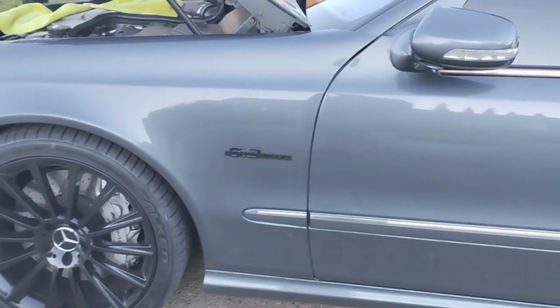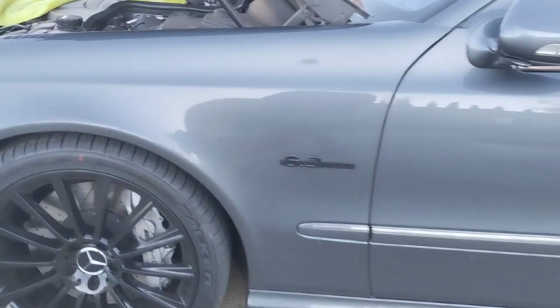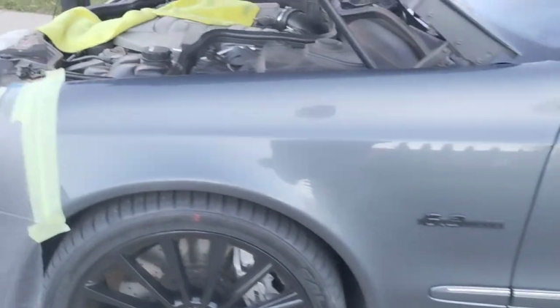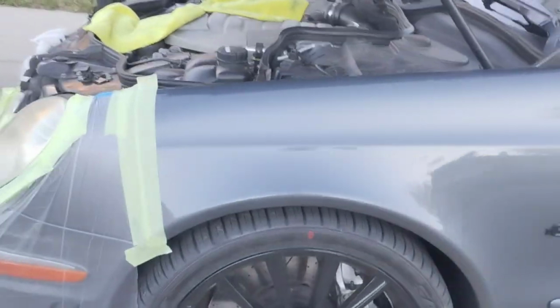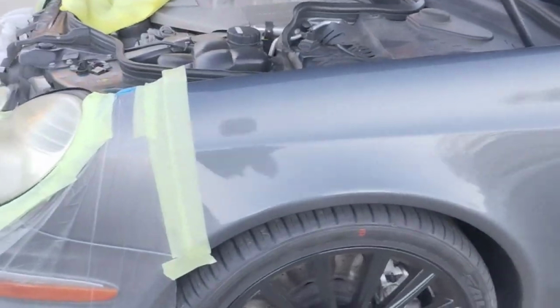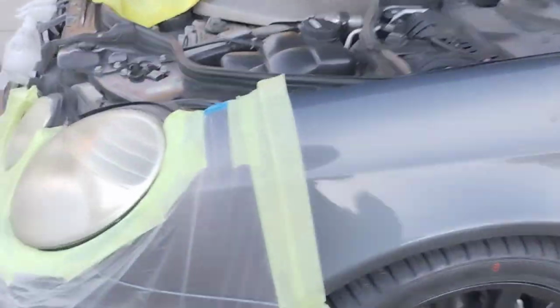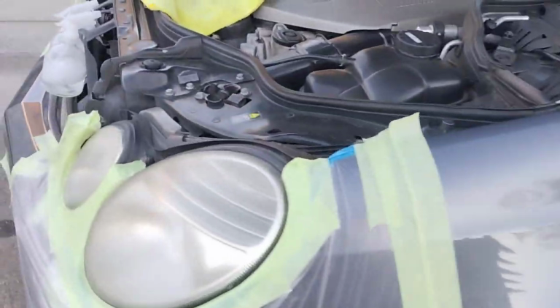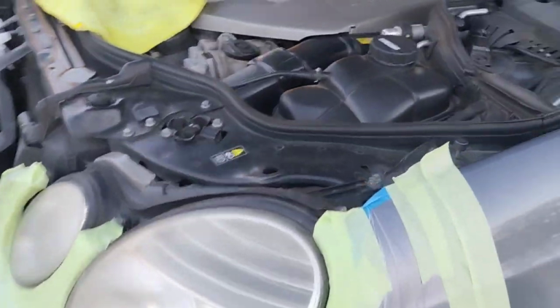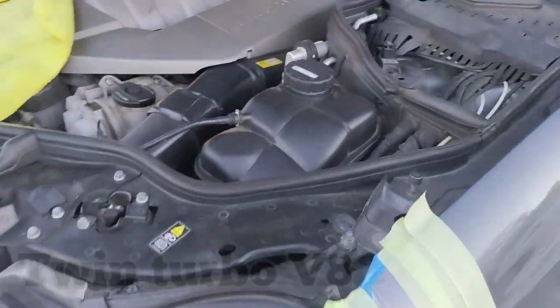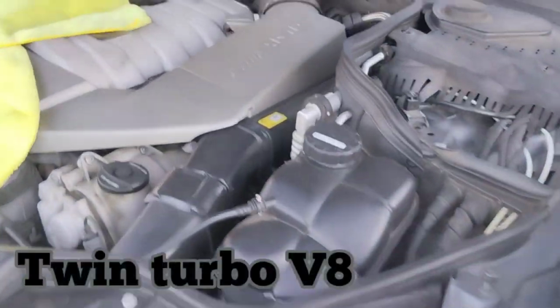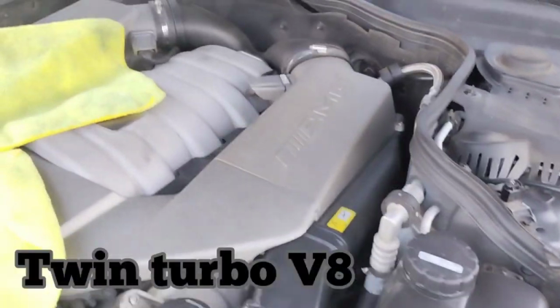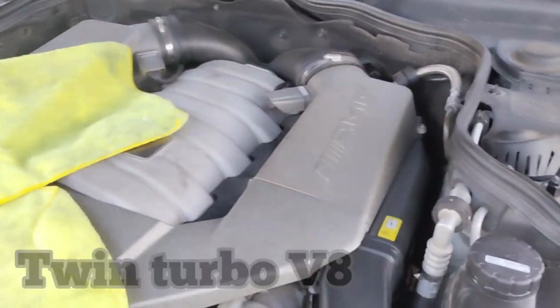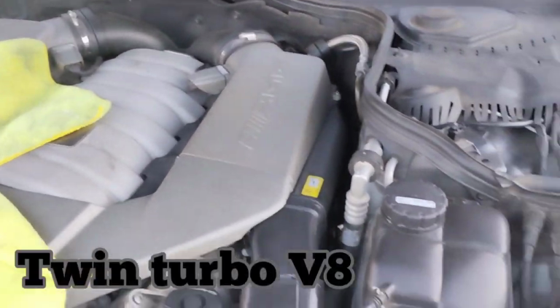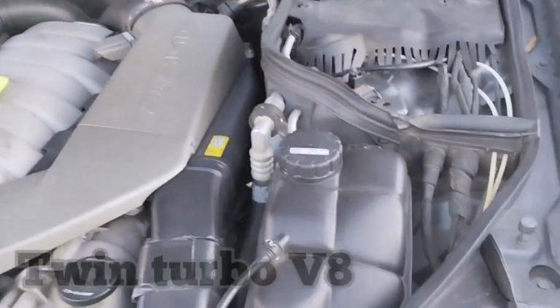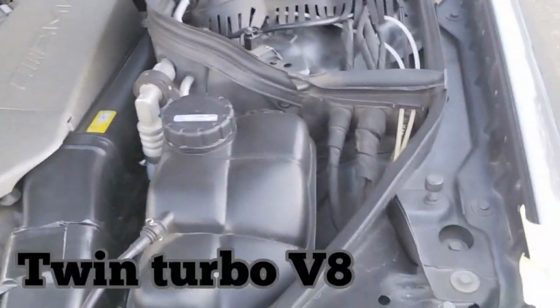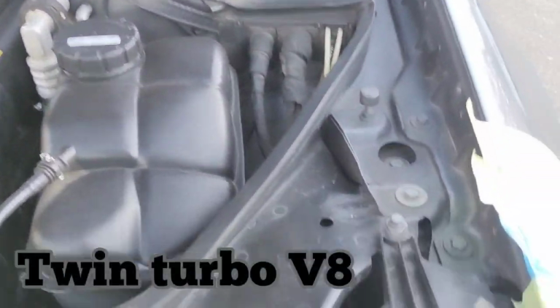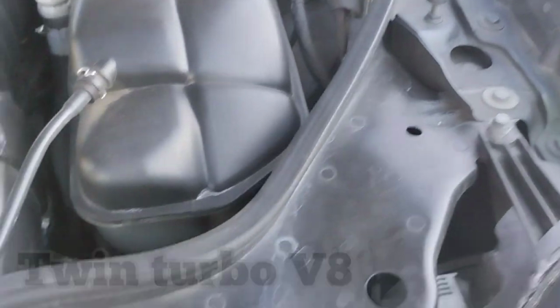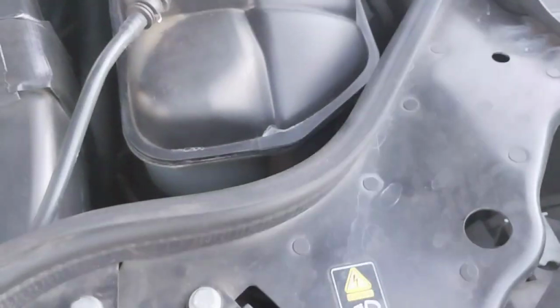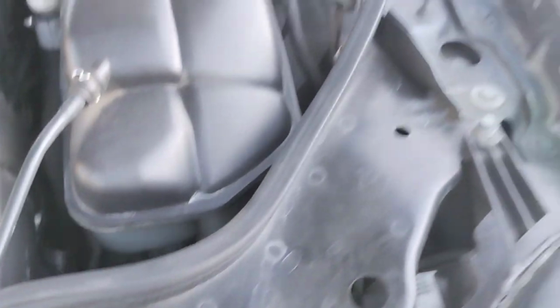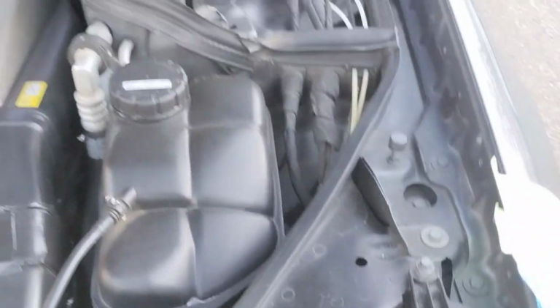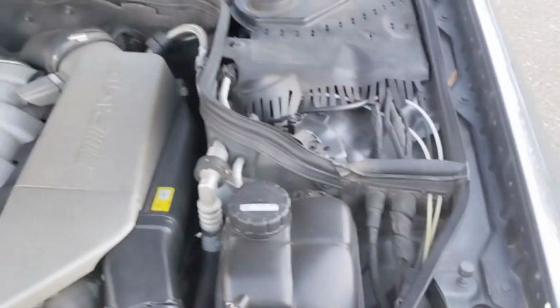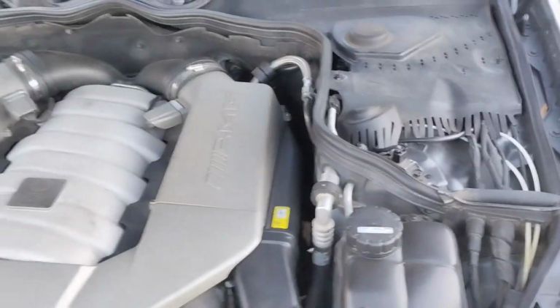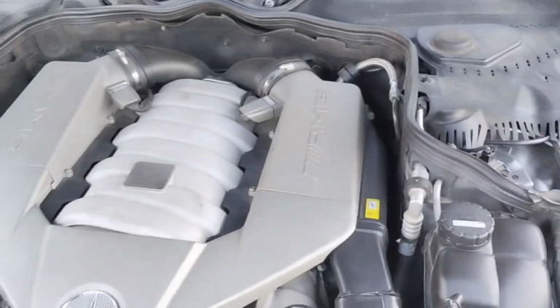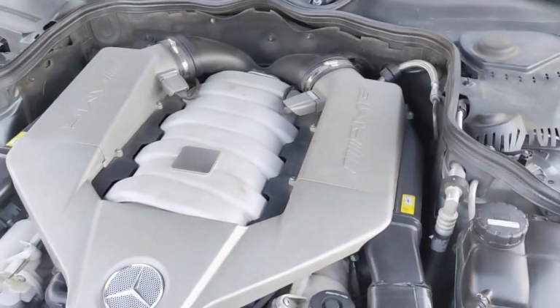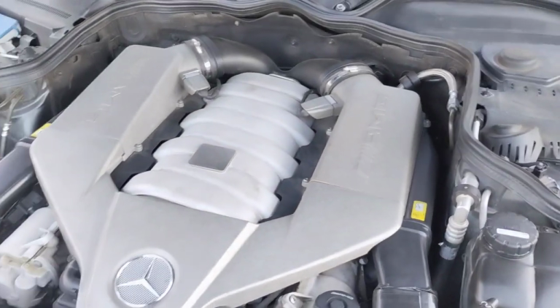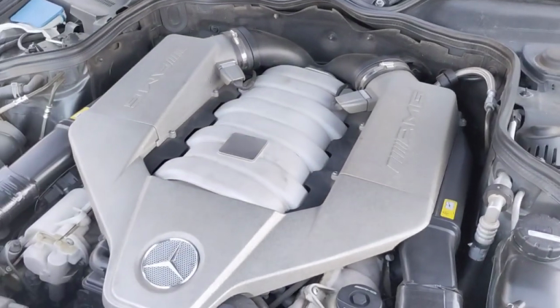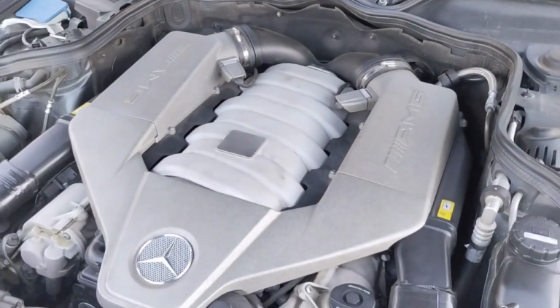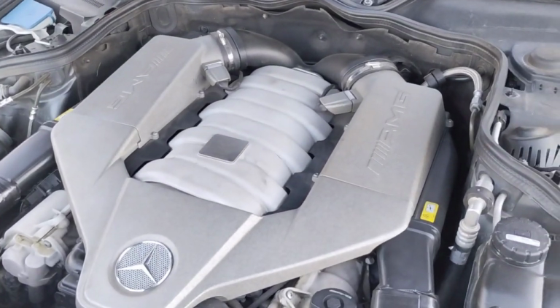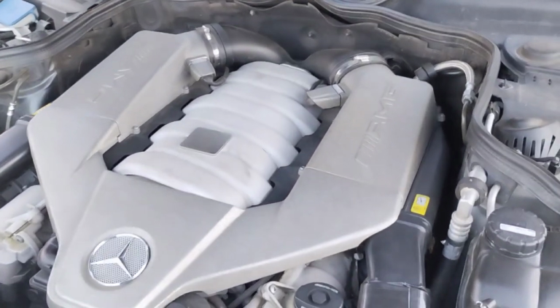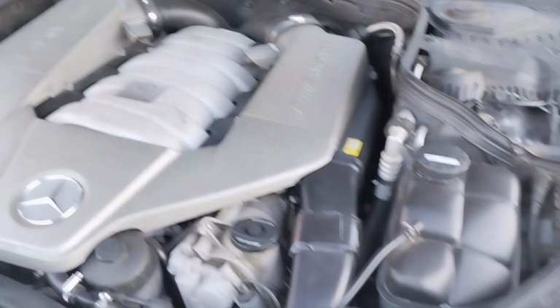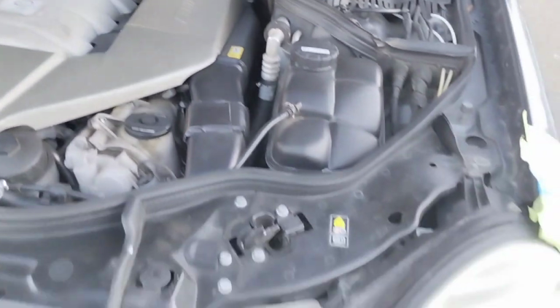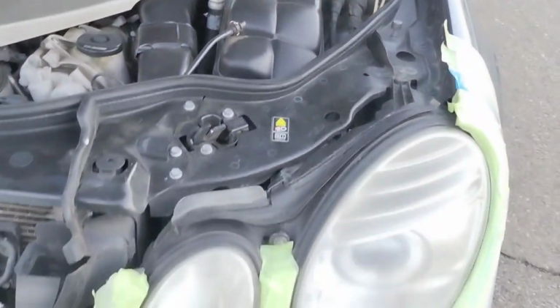Very low mileage, everything is tipped to the T. Check that out — Twin Turbo V8. This thing pushes well over 600 horsepower. Very nice vehicle.